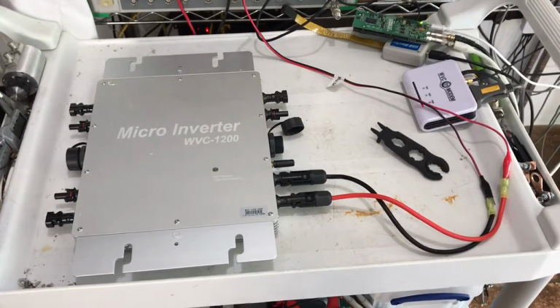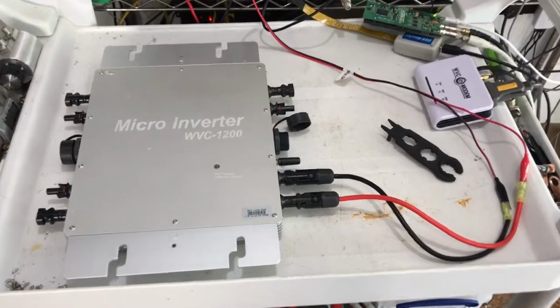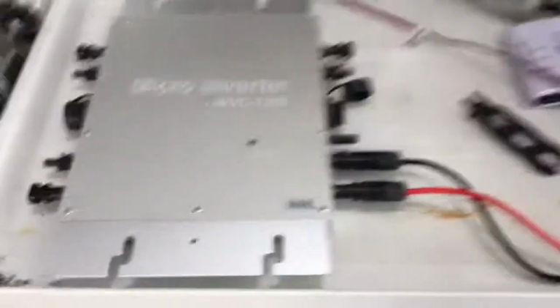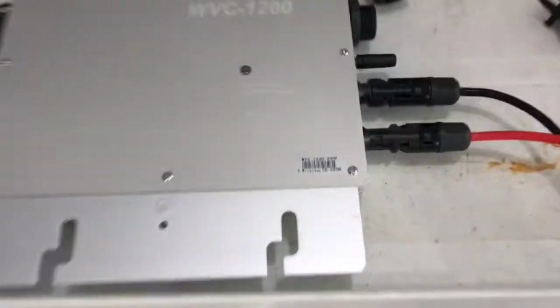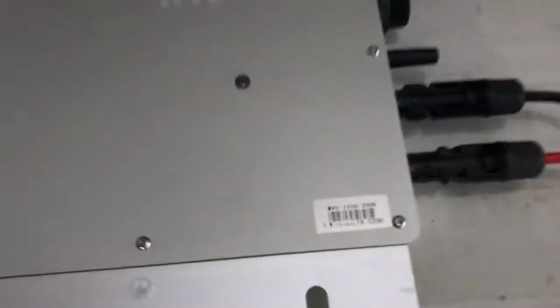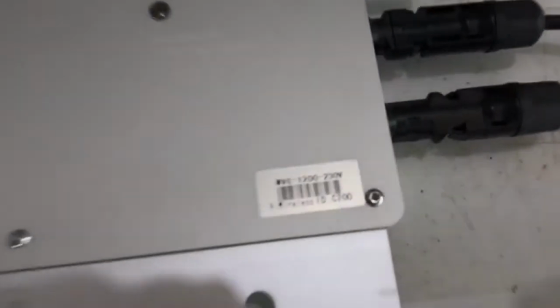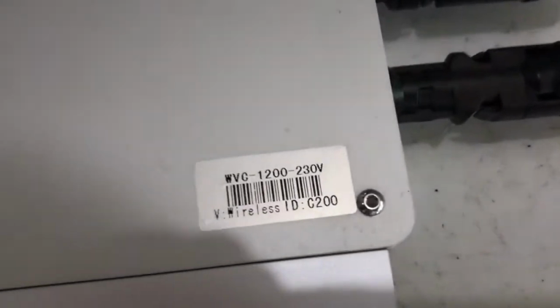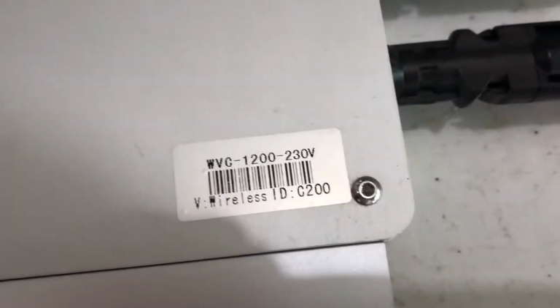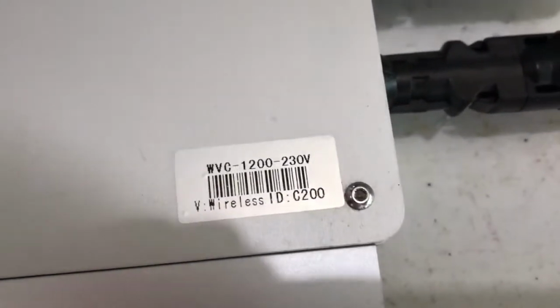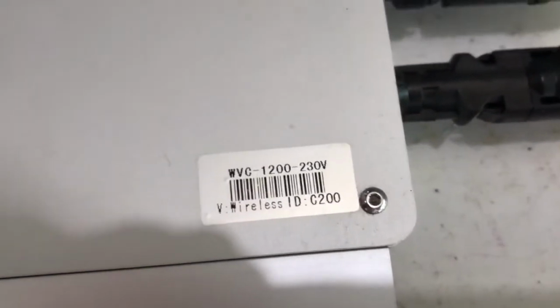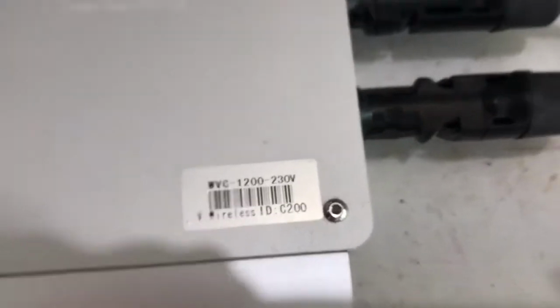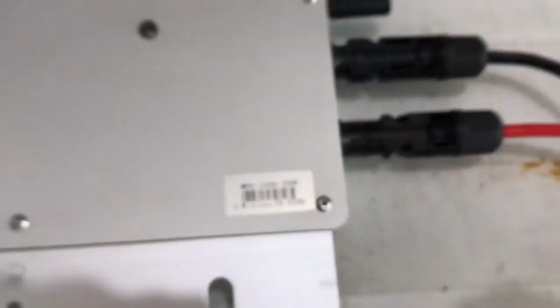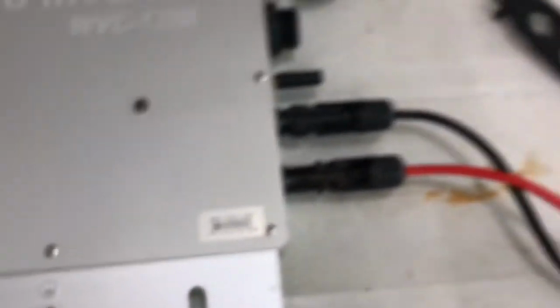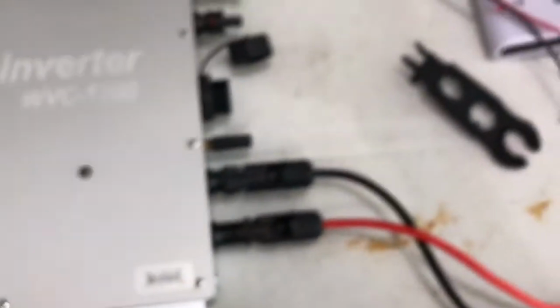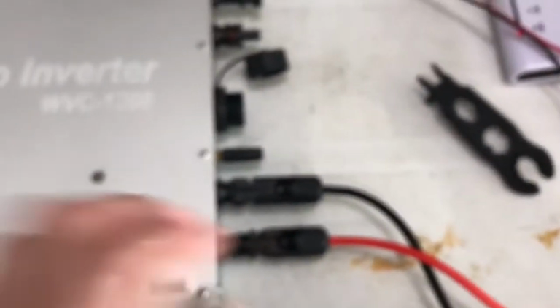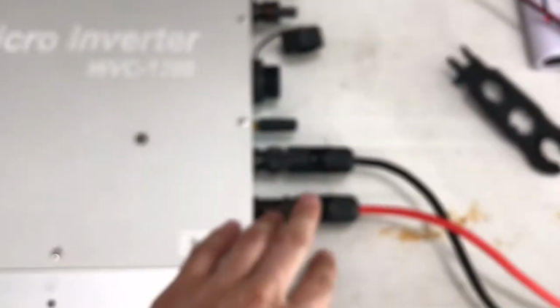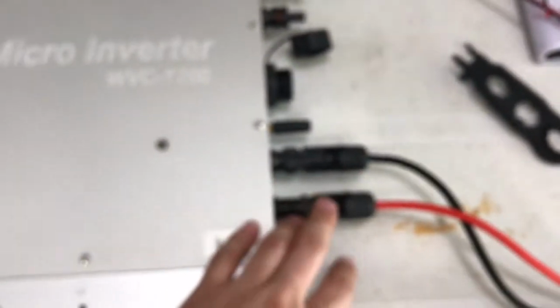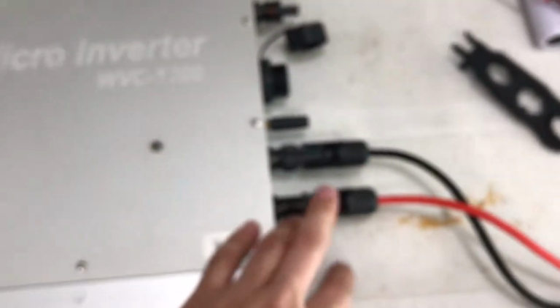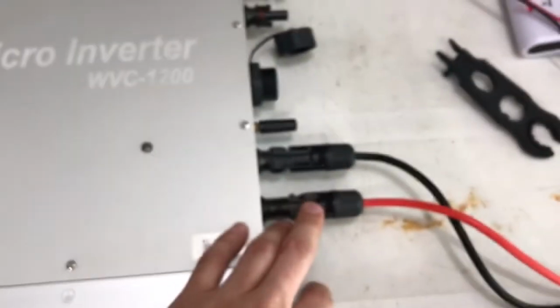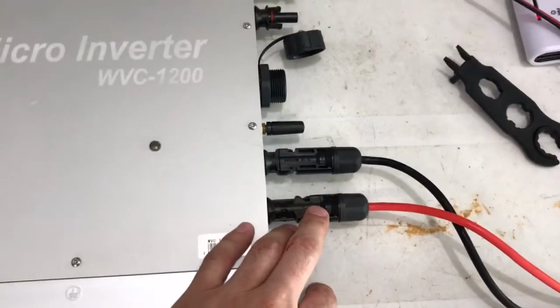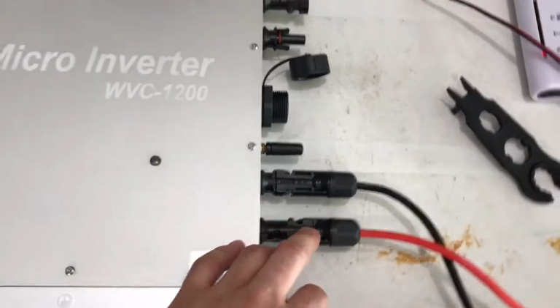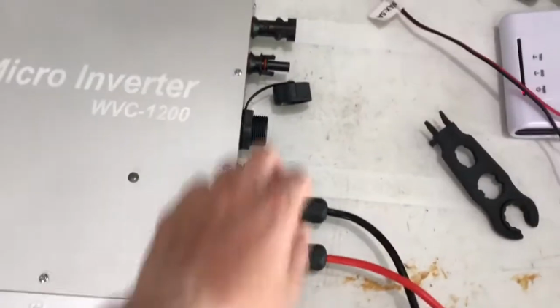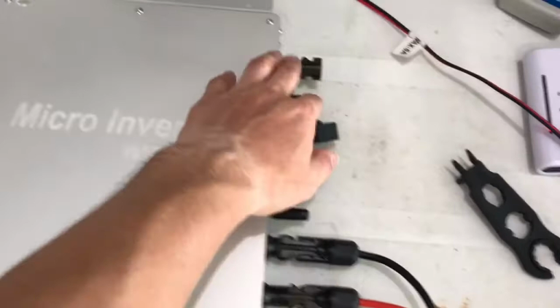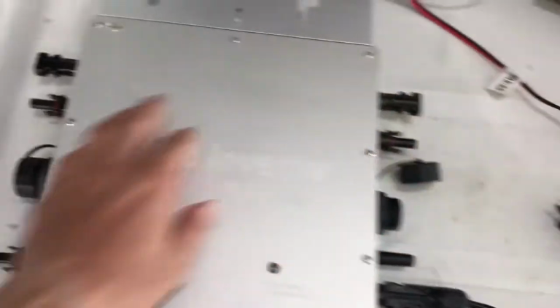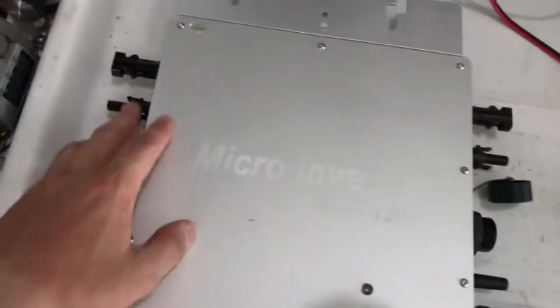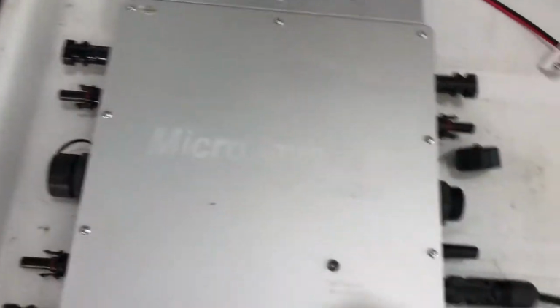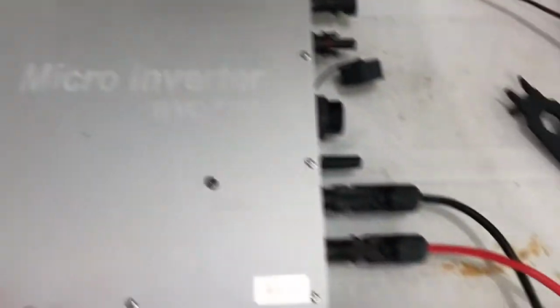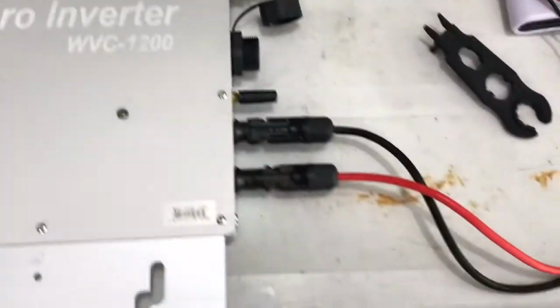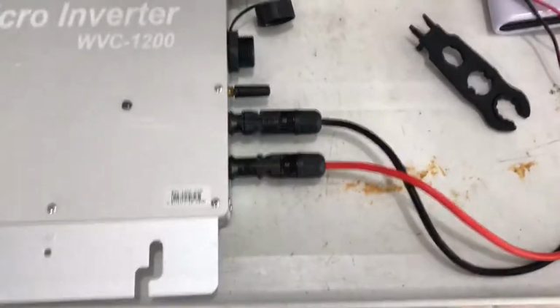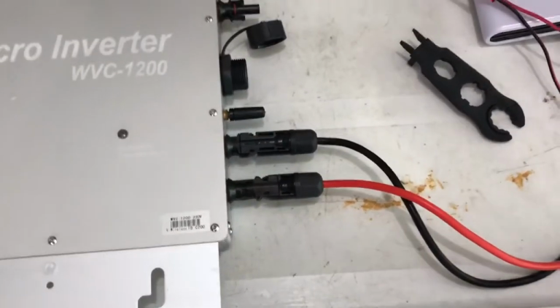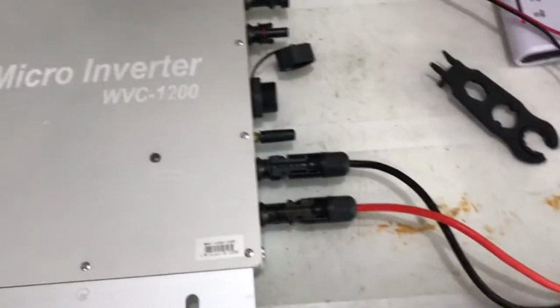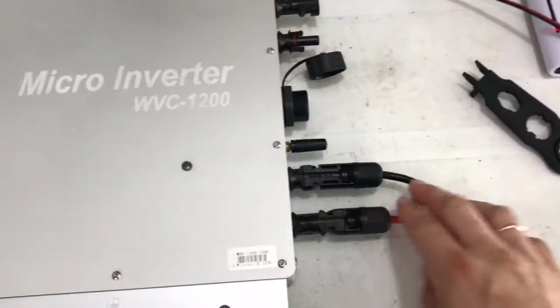This is the first unit C200. This port doesn't work; other ports are fine. I will show you this.